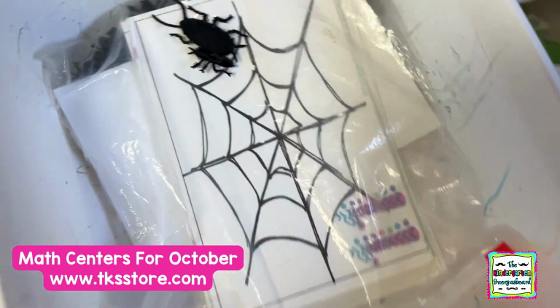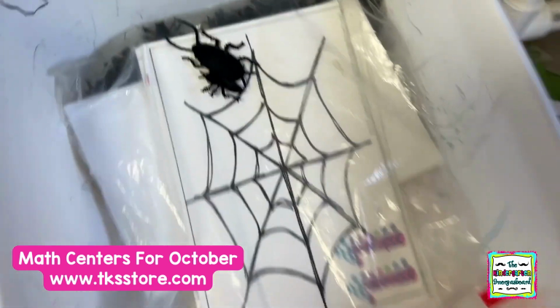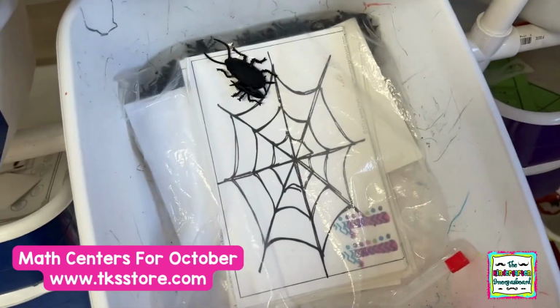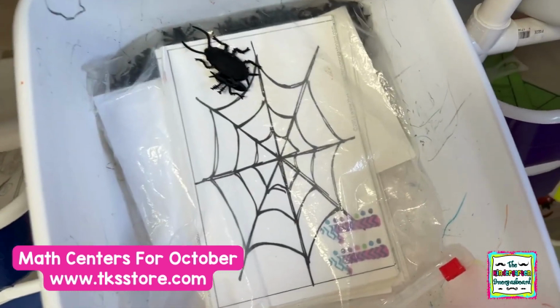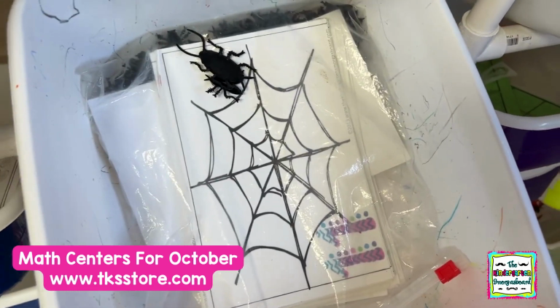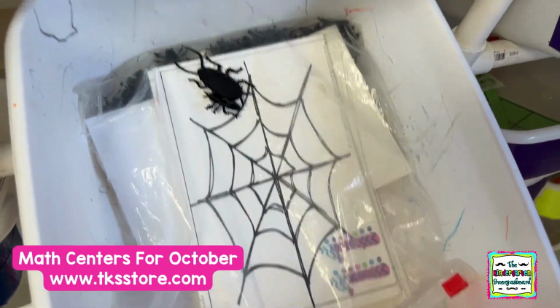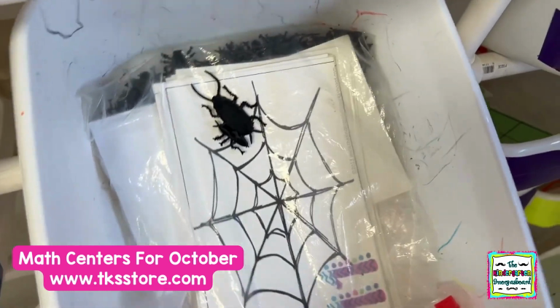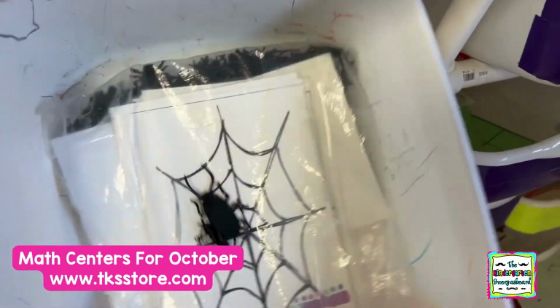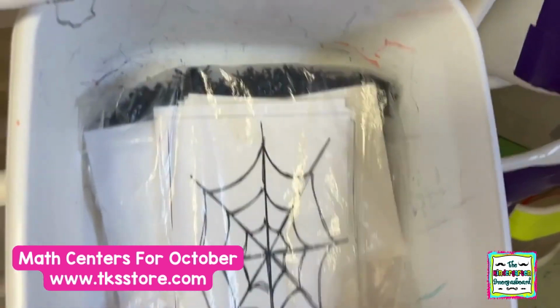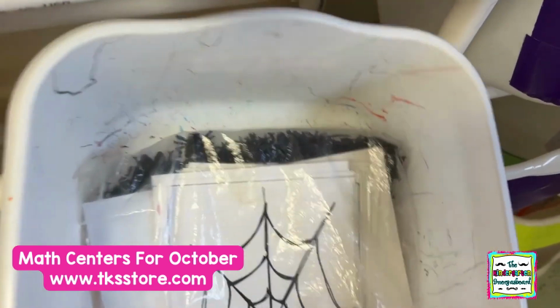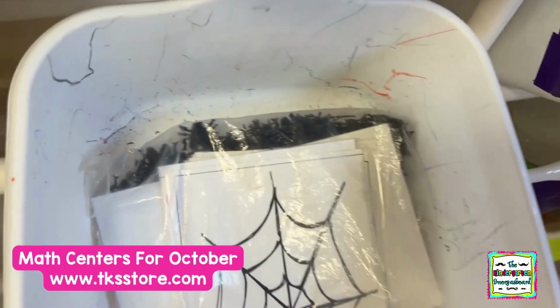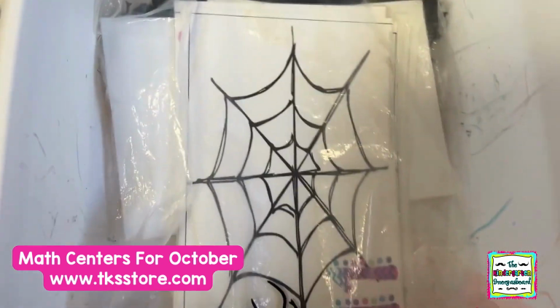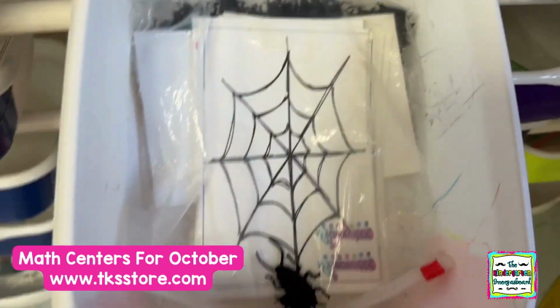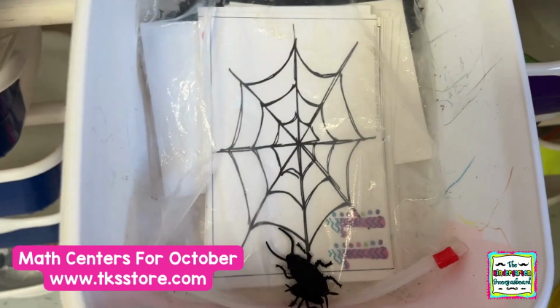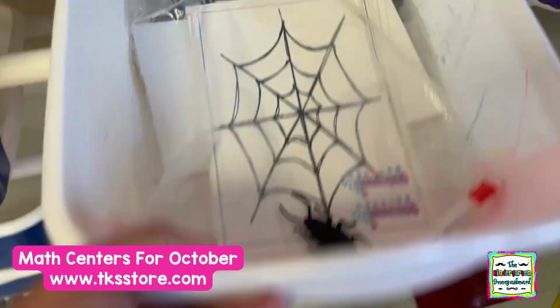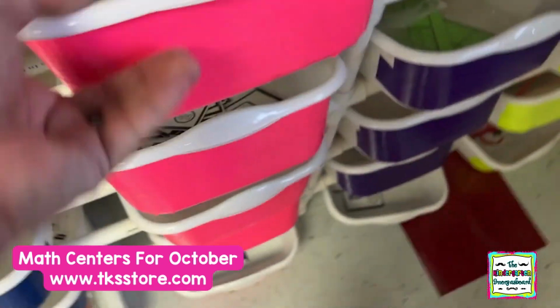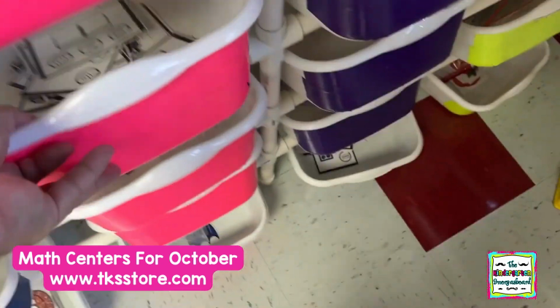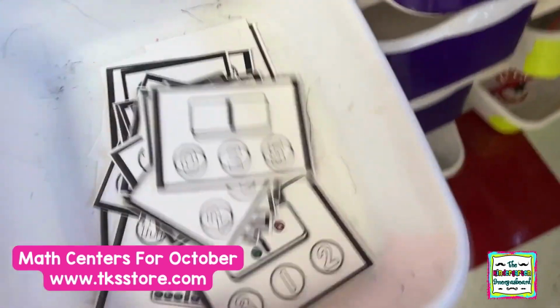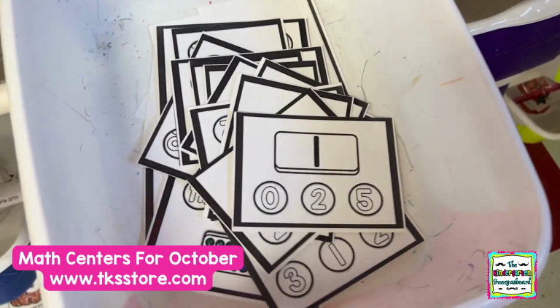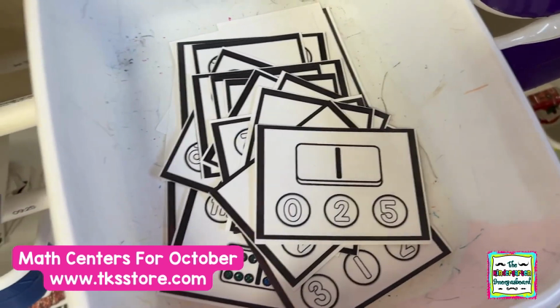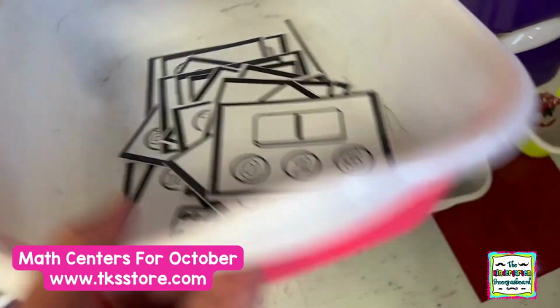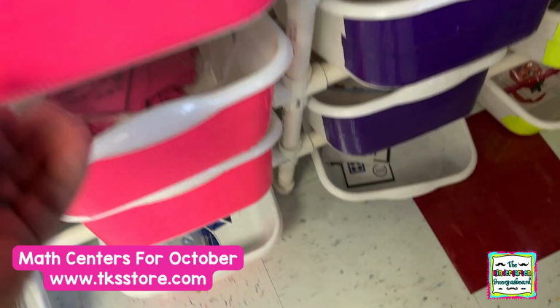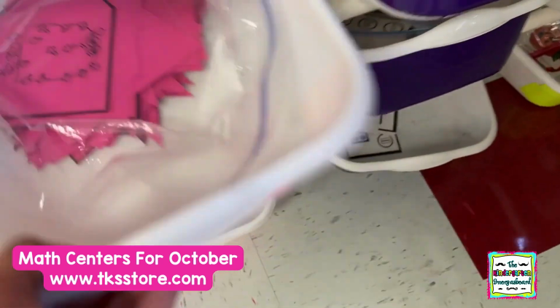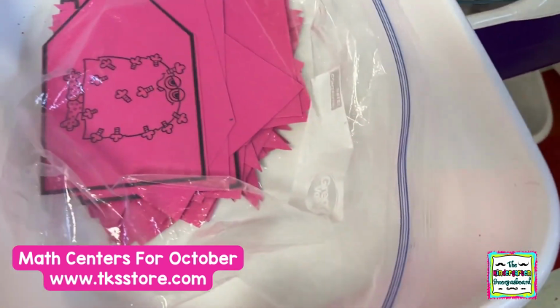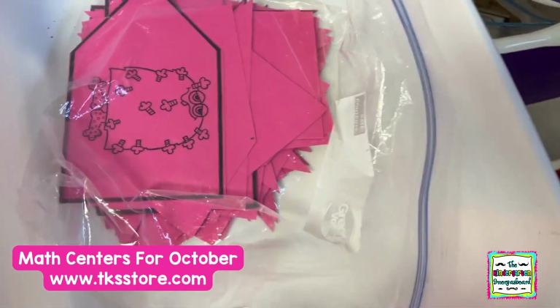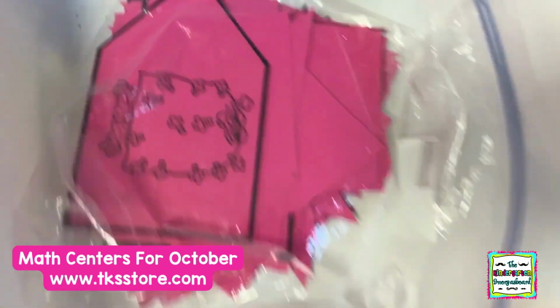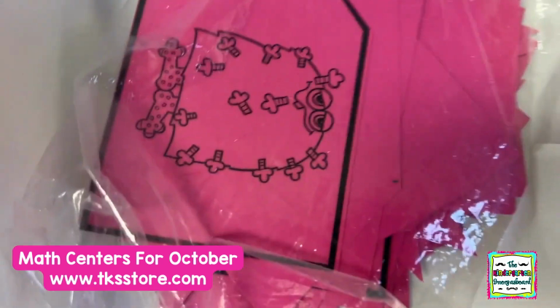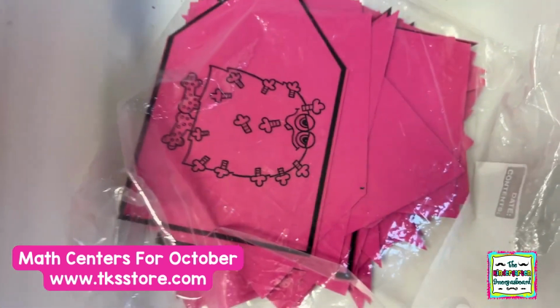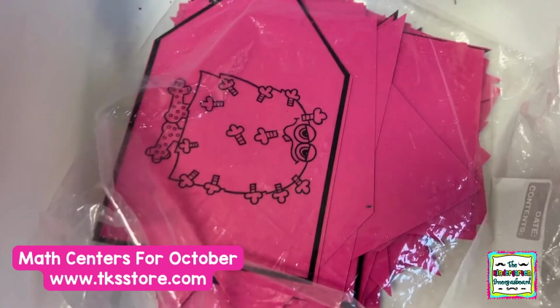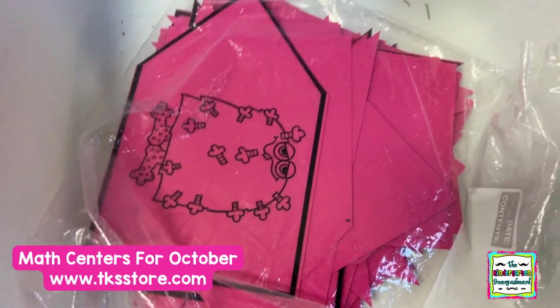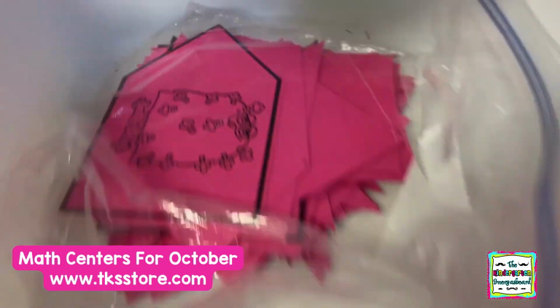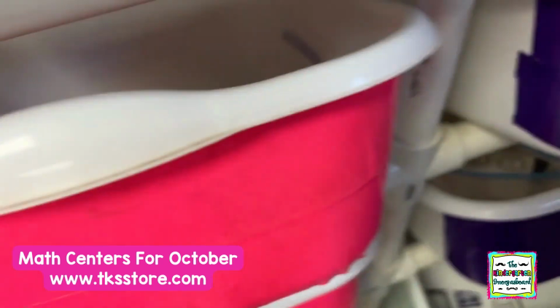Spider web. We found fake bugs at Dollar Tree, so they have to put the right number of bugs on the spider web. Clip it, learn it with dominoes. Monster puzzles — they count the arms on the monster and match the number.